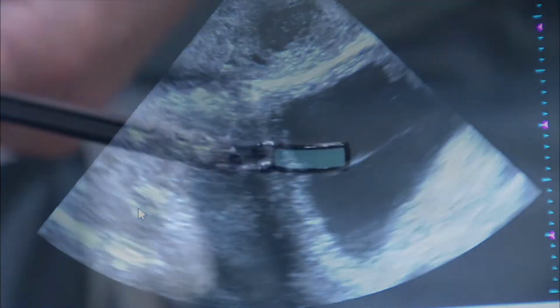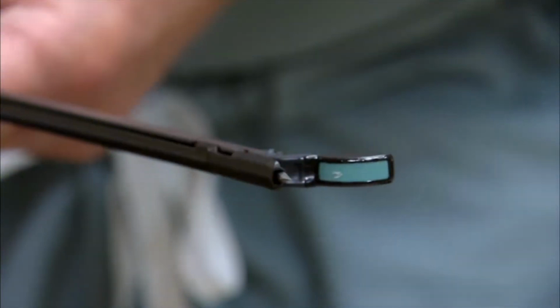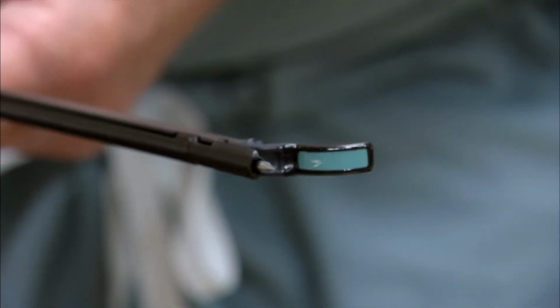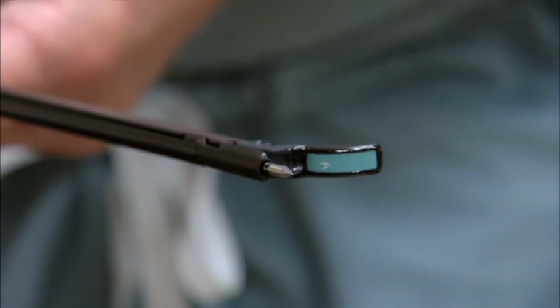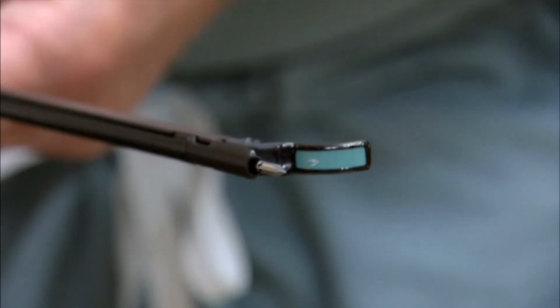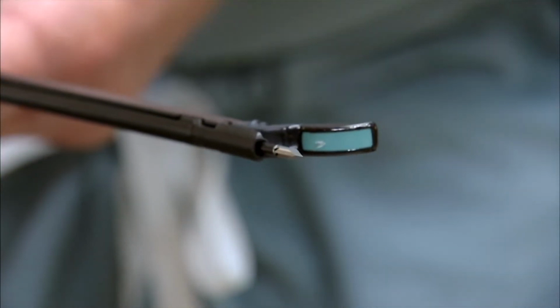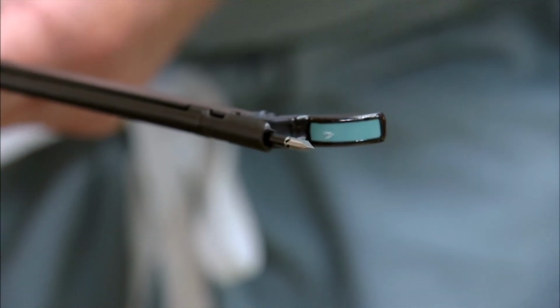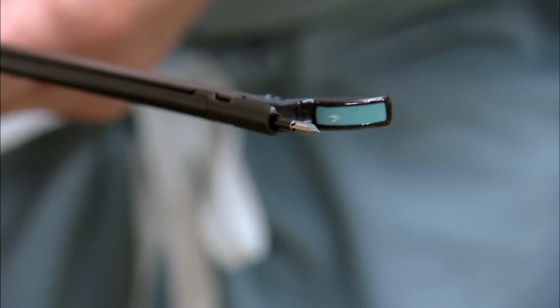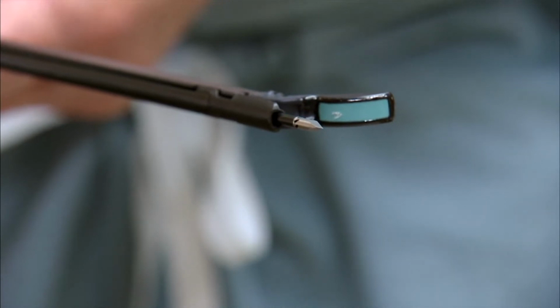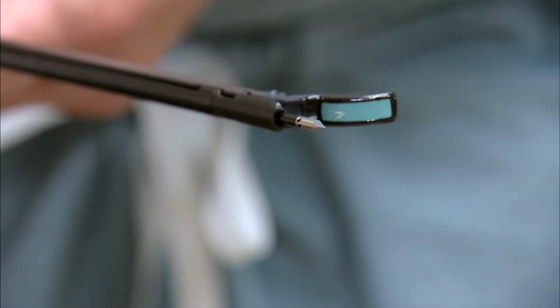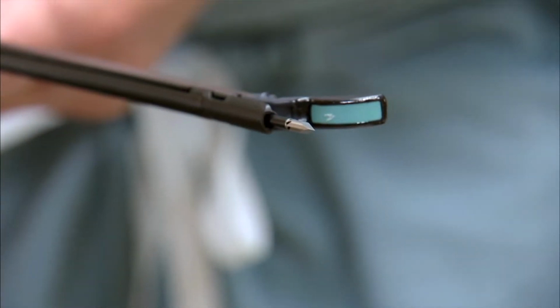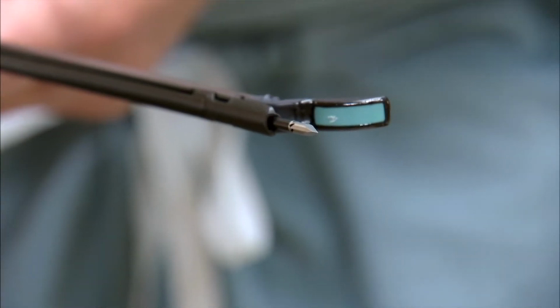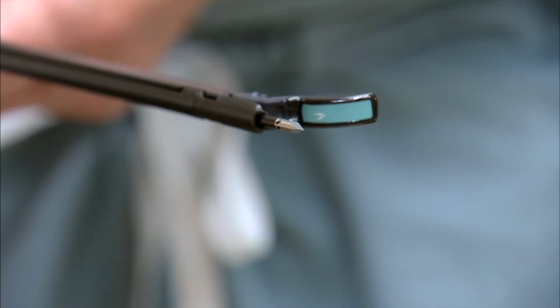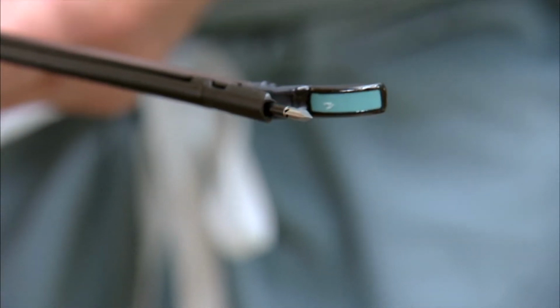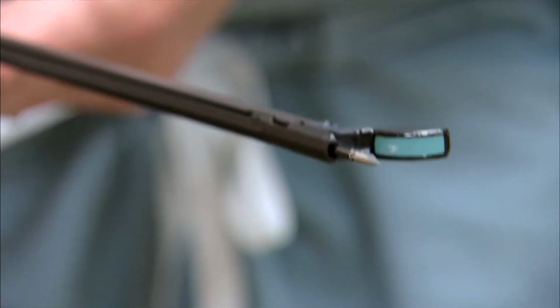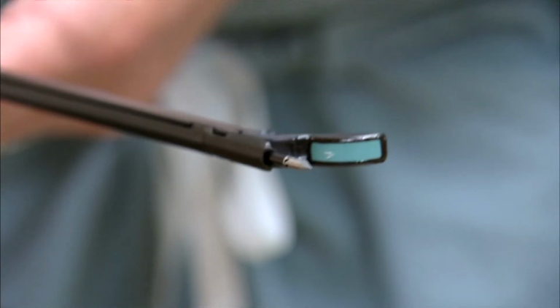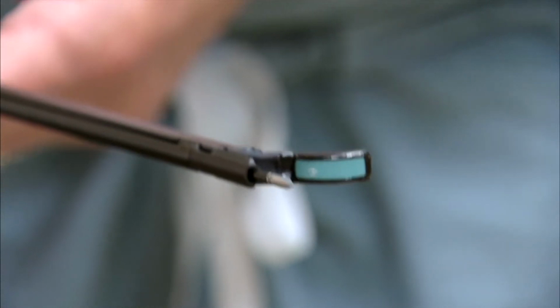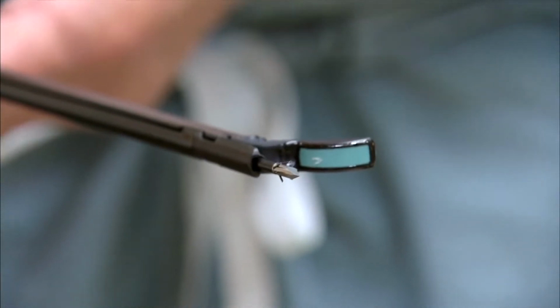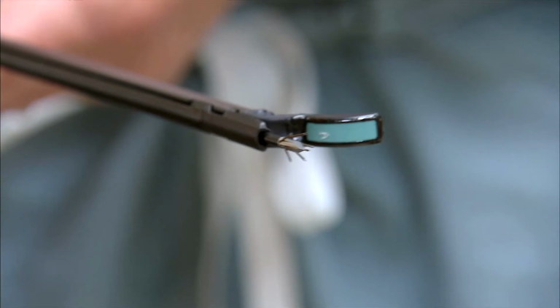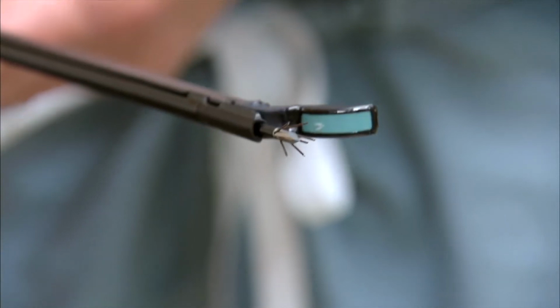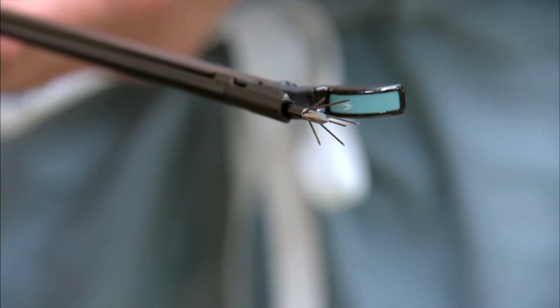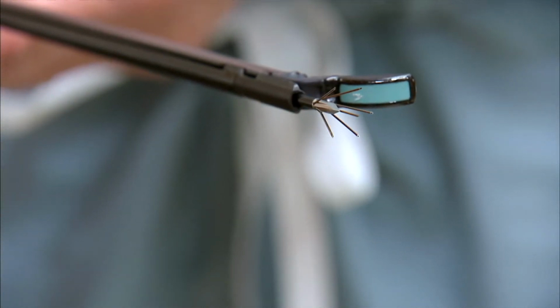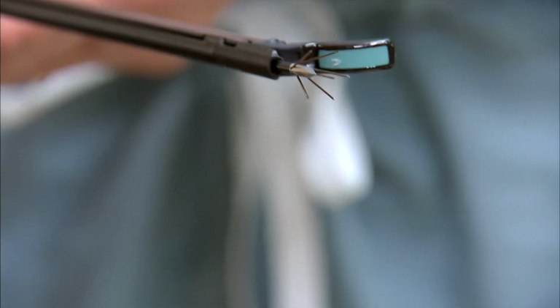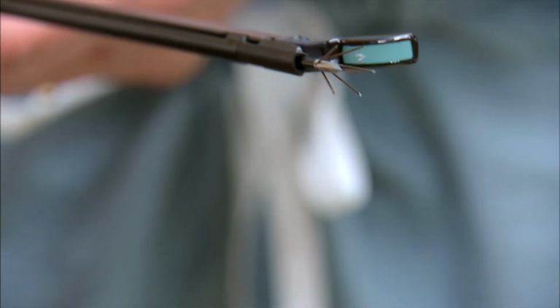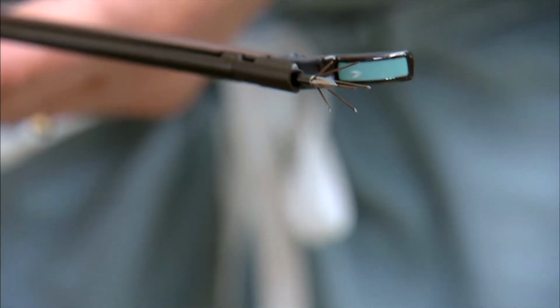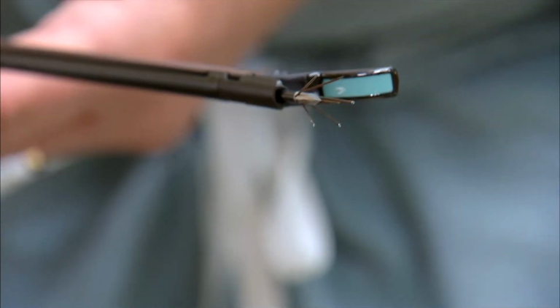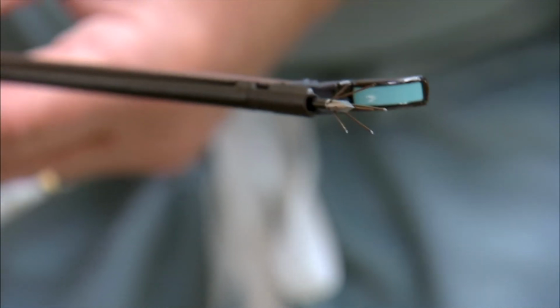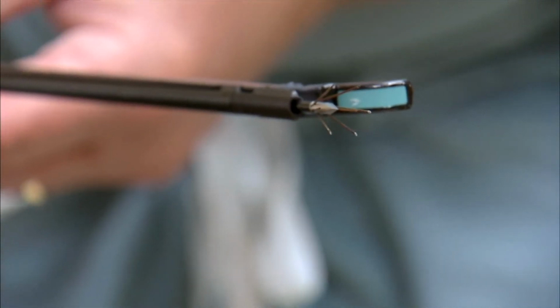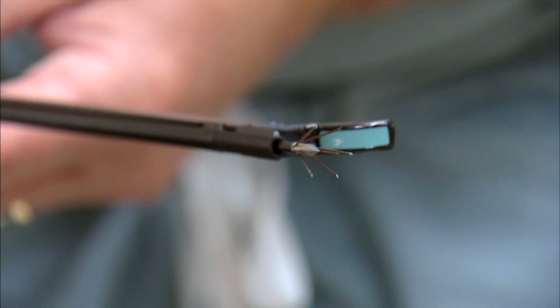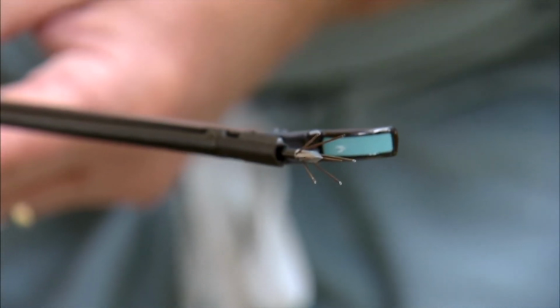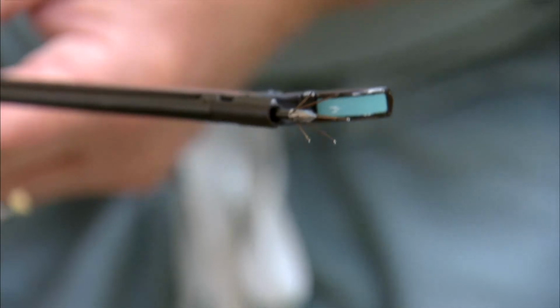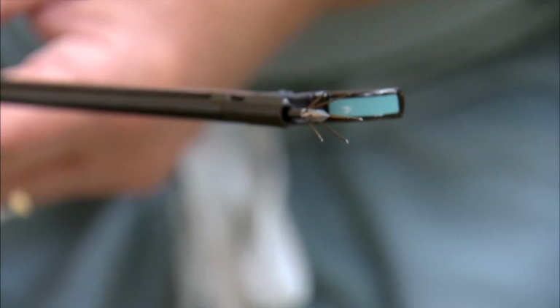The introducer is inserted directly into the fibroid. Once it's in the fibroid and secures it, the arms of the introducer come out, and this is where the RF energy — which we use to treat the fibroid — is delivered.